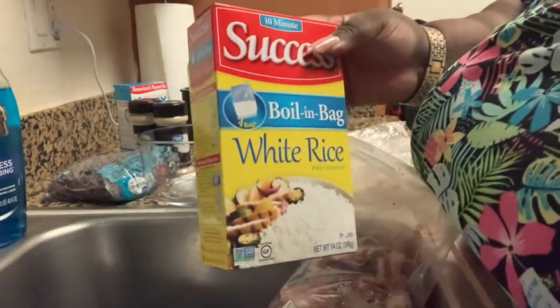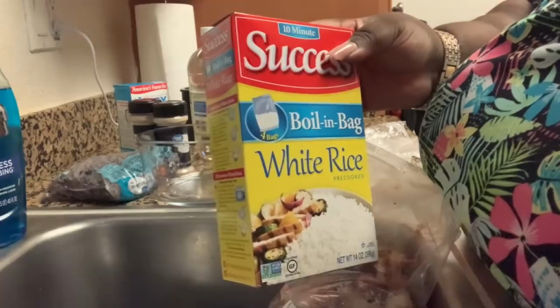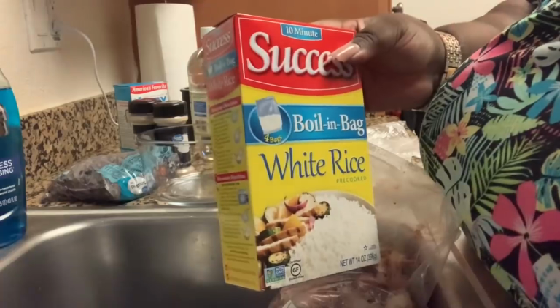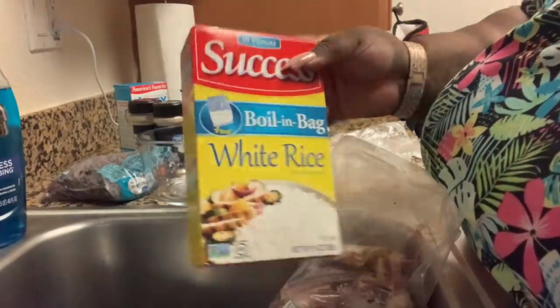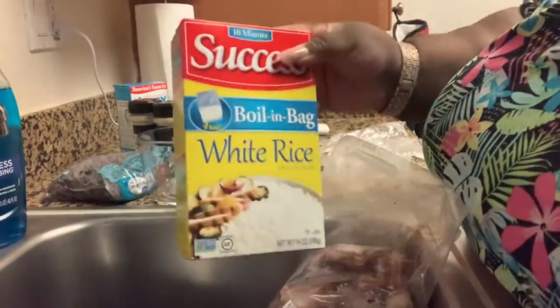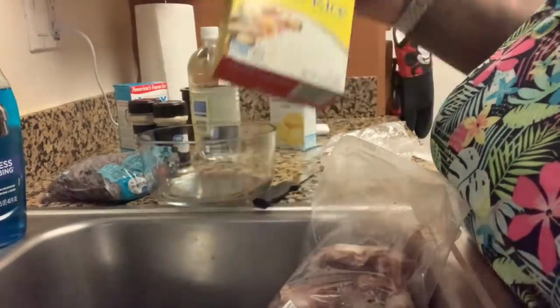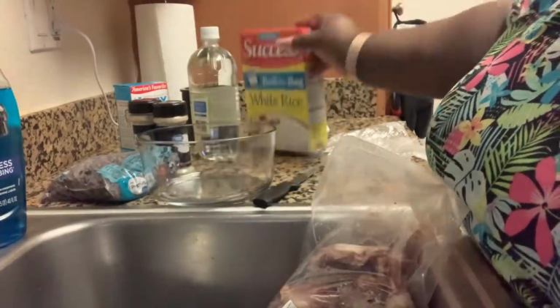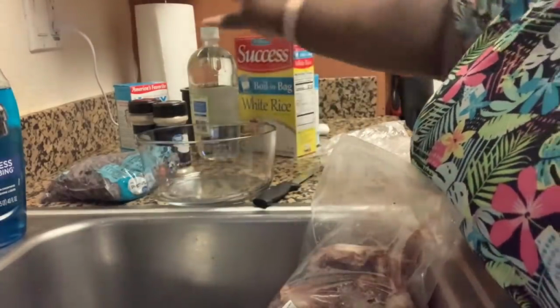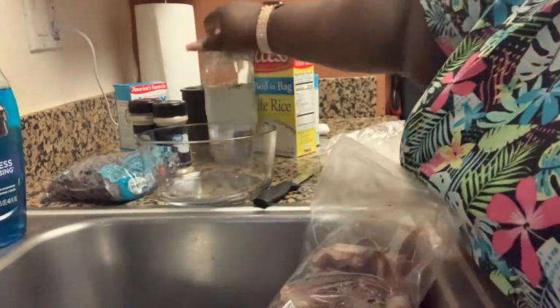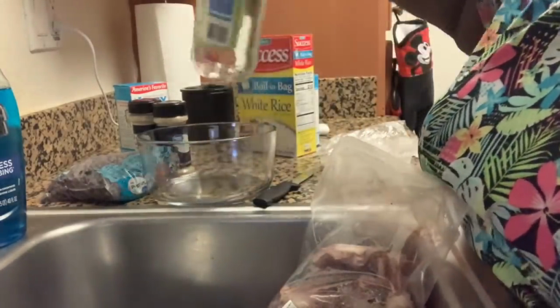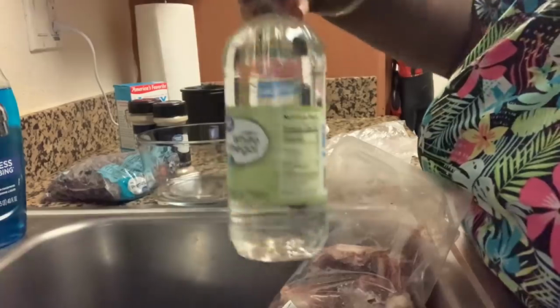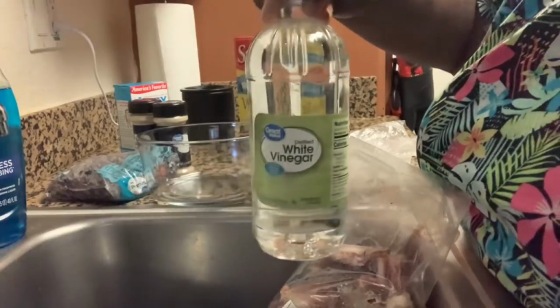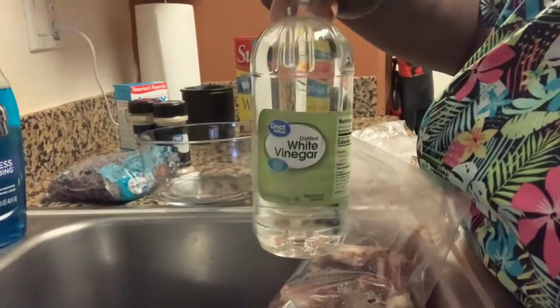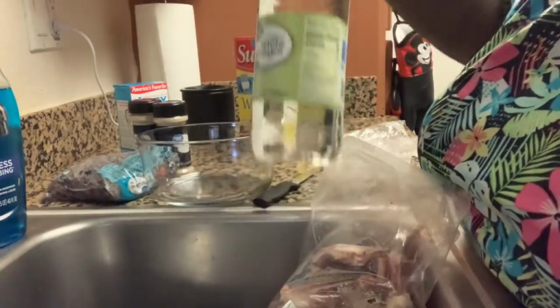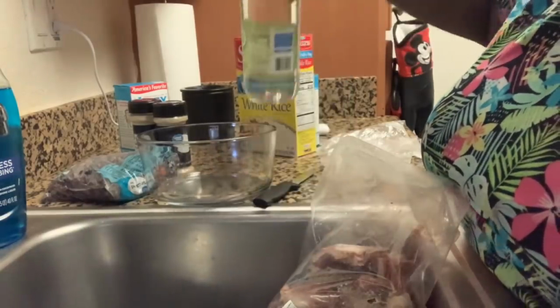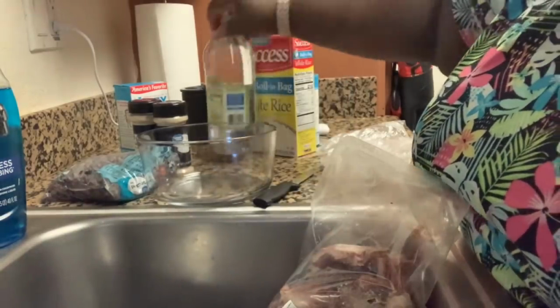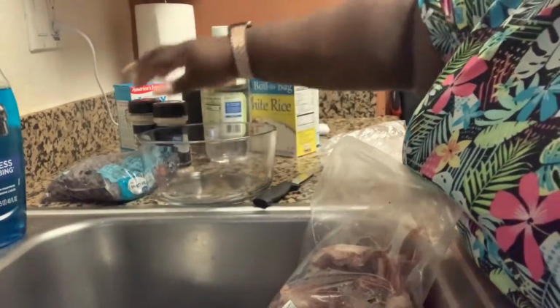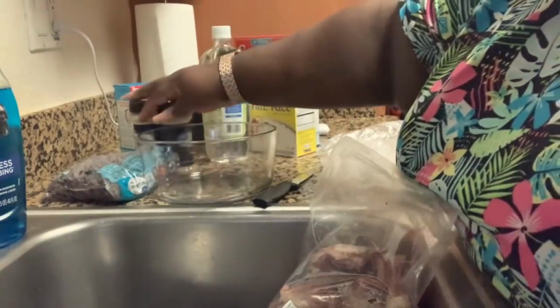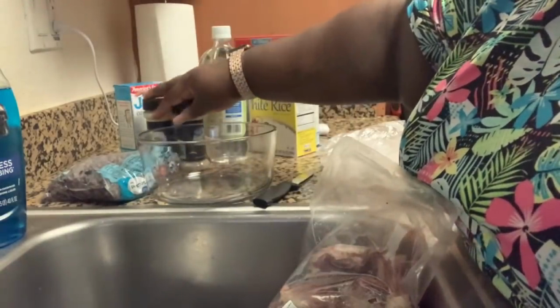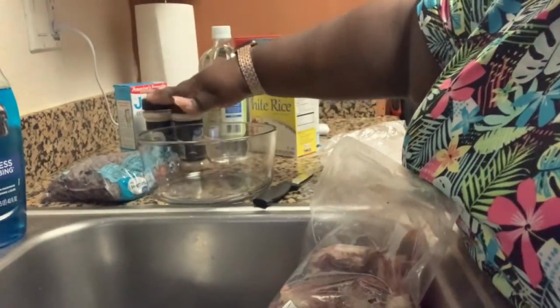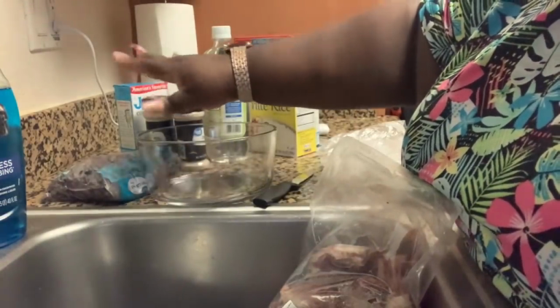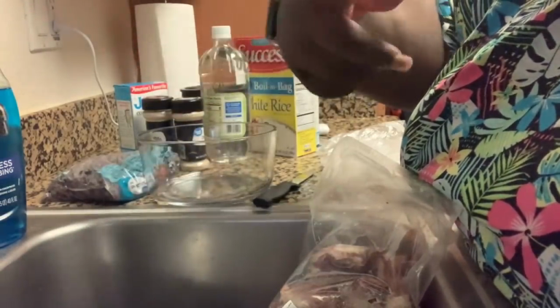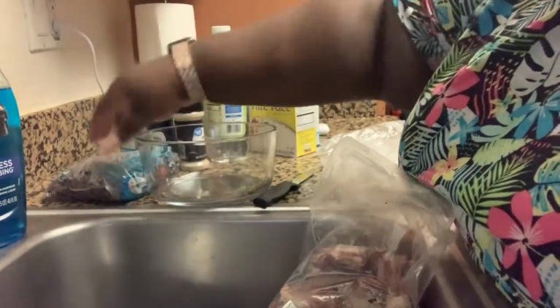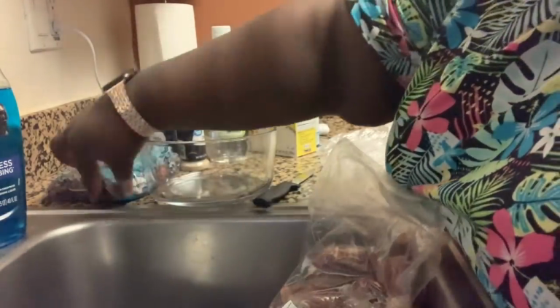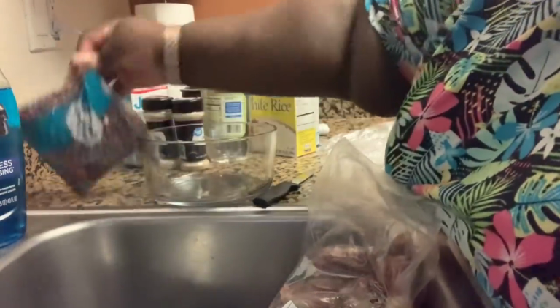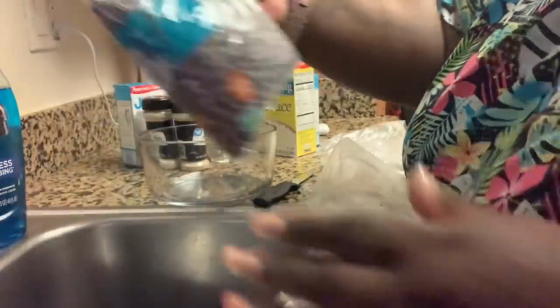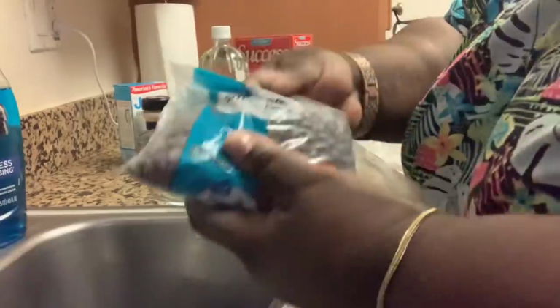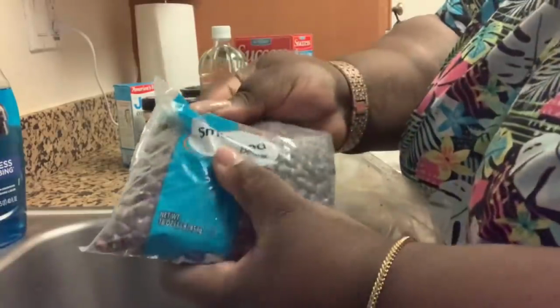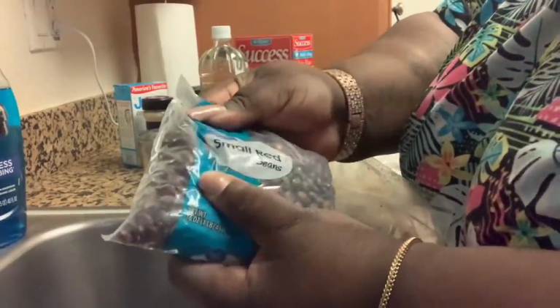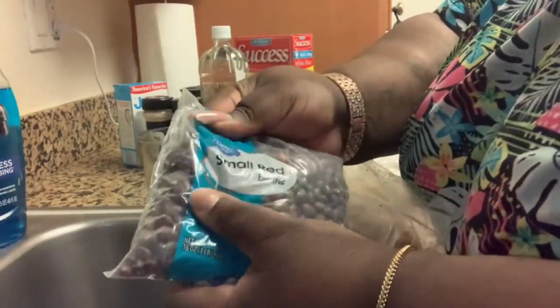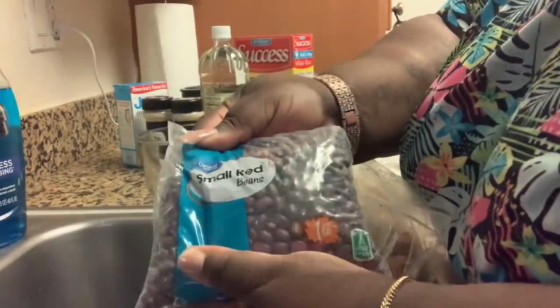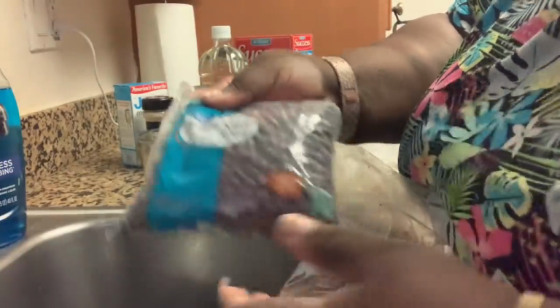My mama cannot cook rice for nothing and this is what she be buying. I do got some white vinegar to clean my neck bones, I had to get some more seasoning, and I just got some small red beans.